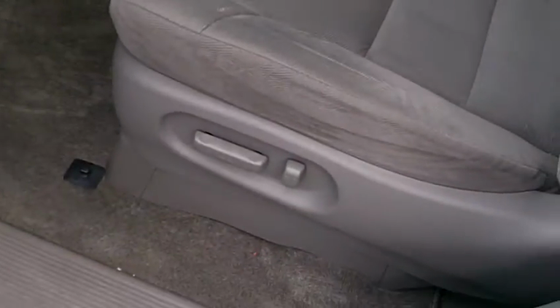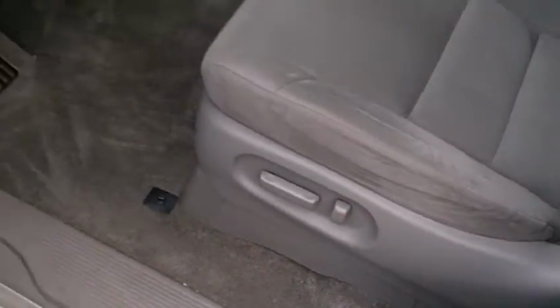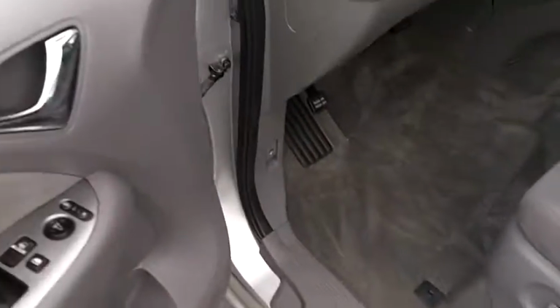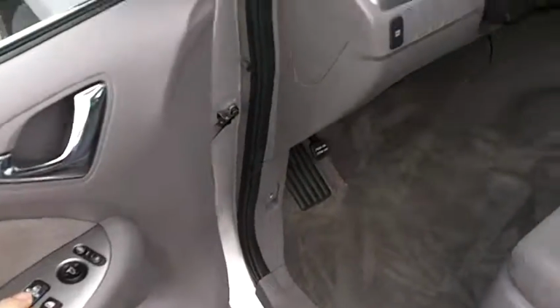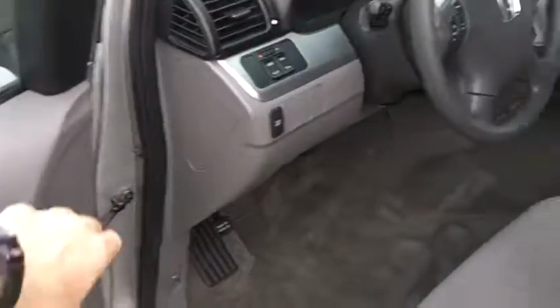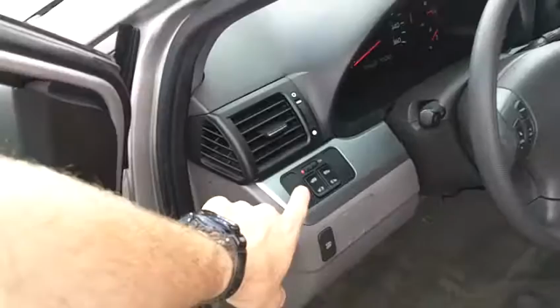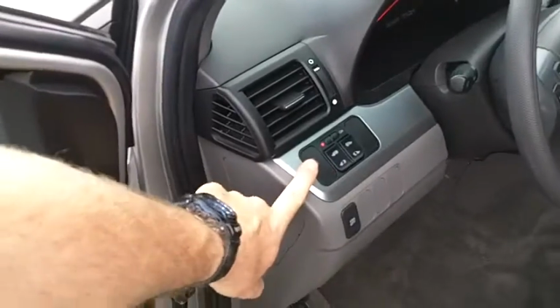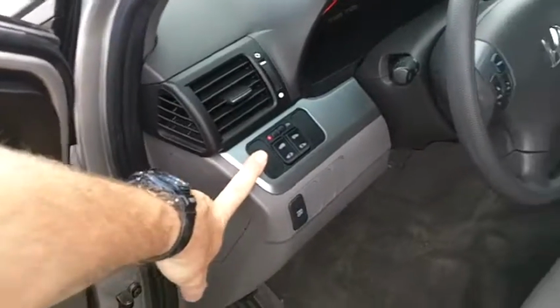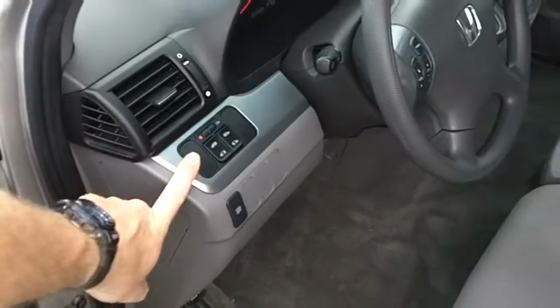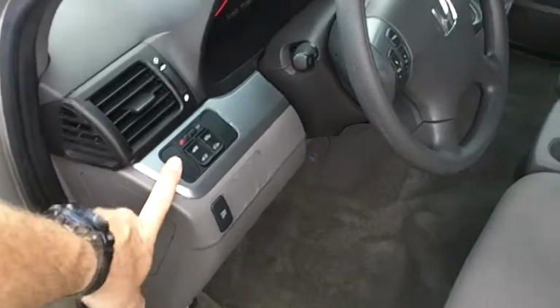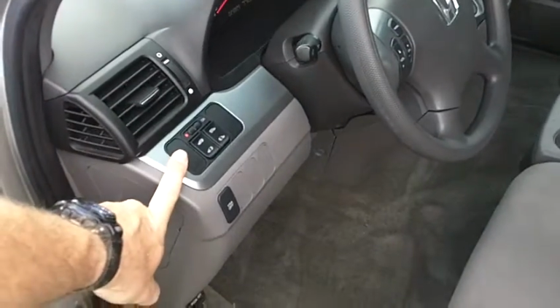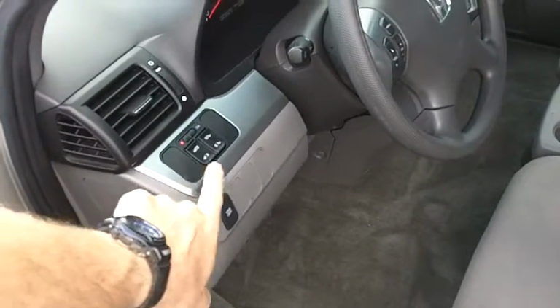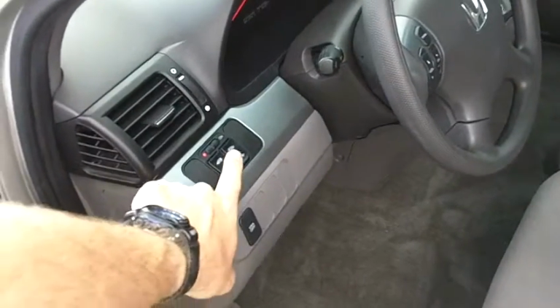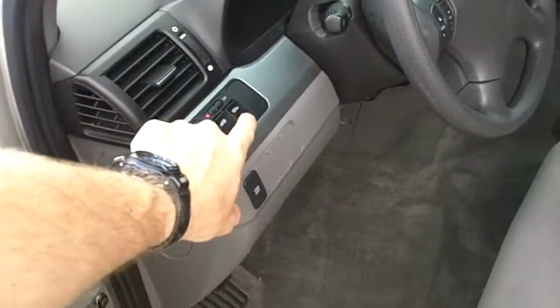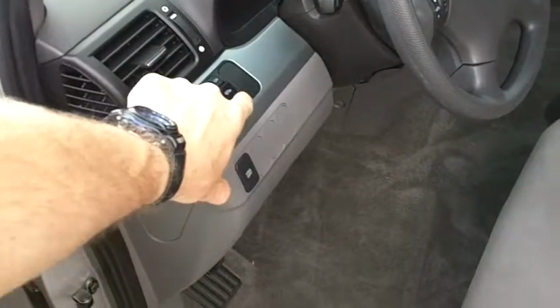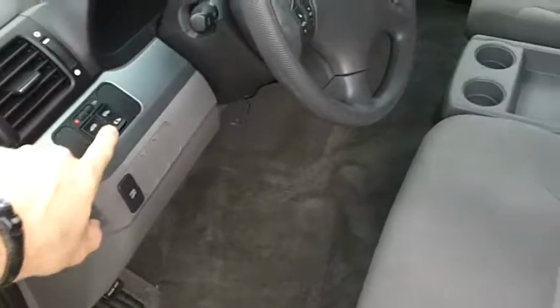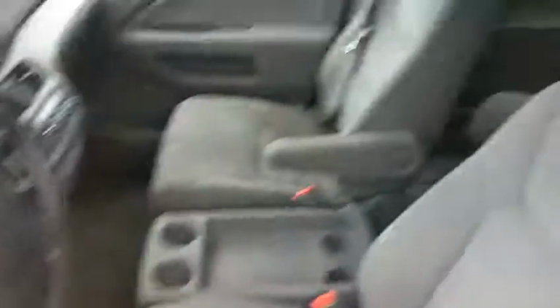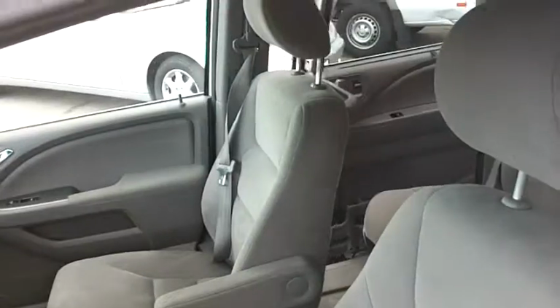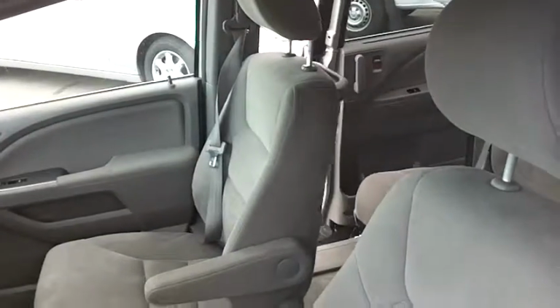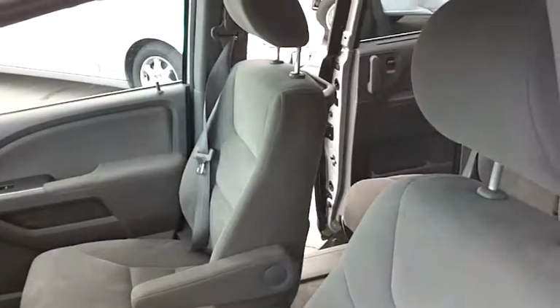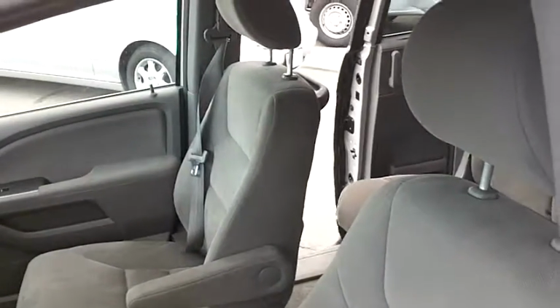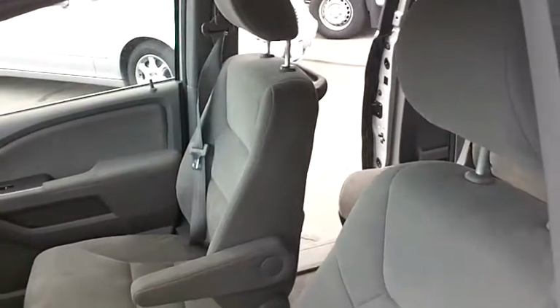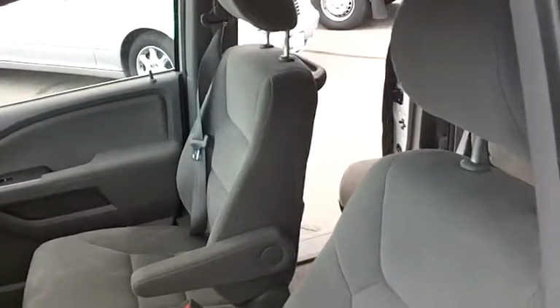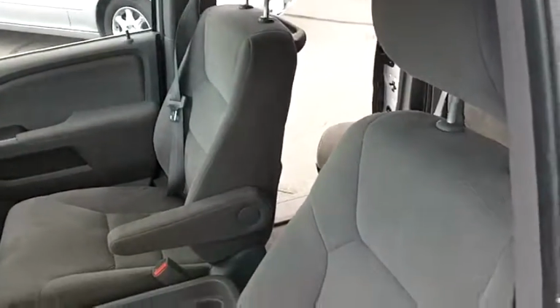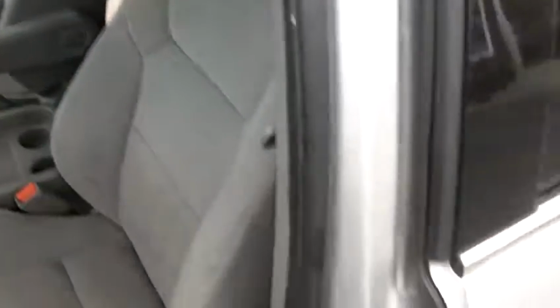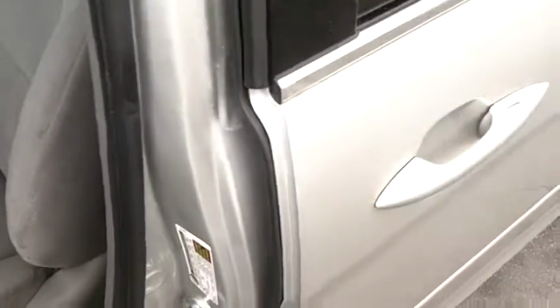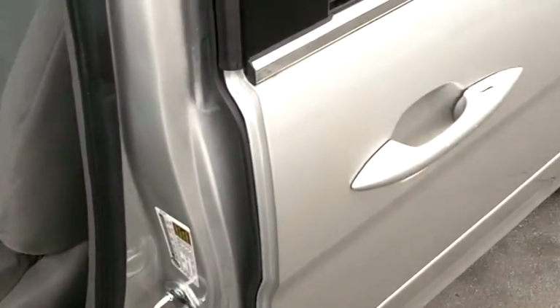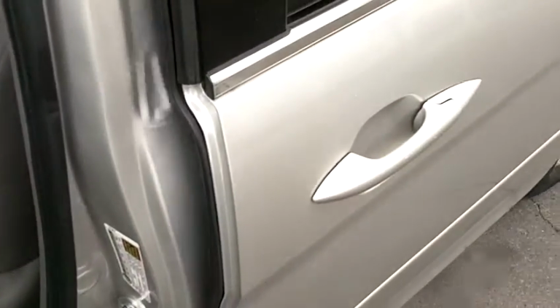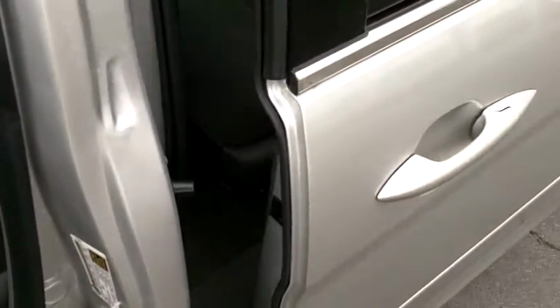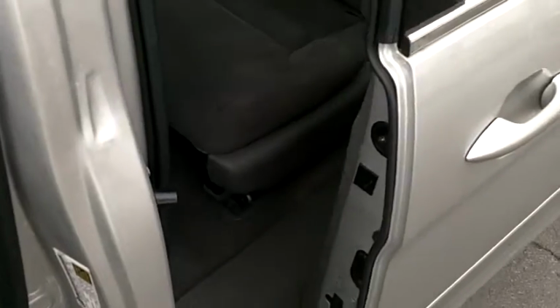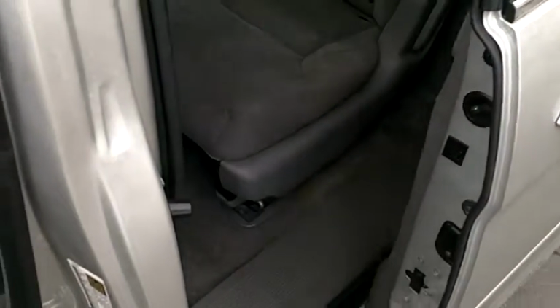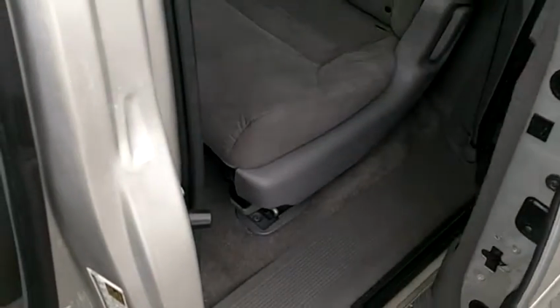This vehicle has a power driver's seat. One of the great features on the Odyssey EX model are the power sliding doors — you can operate them from right here. The passenger side is working perfectly, and the driver's side as well.